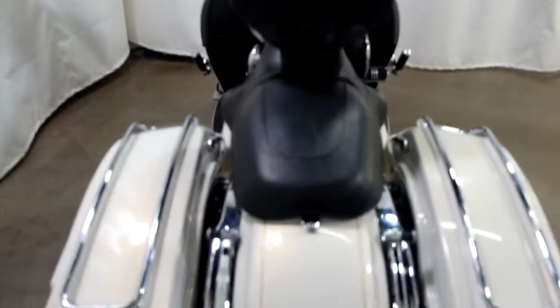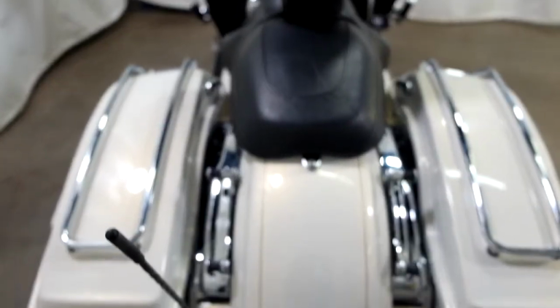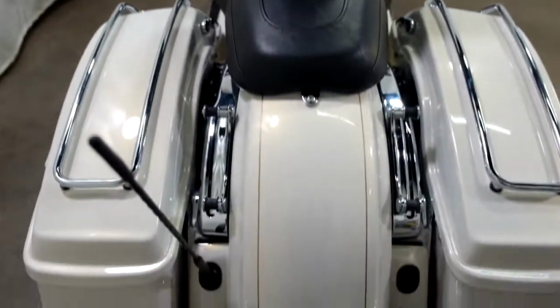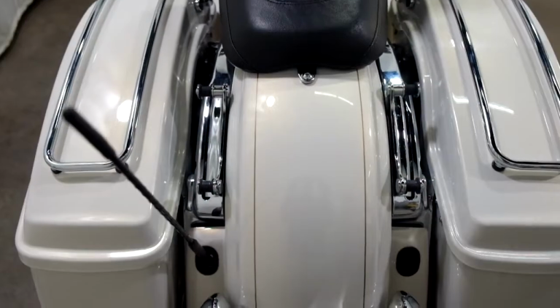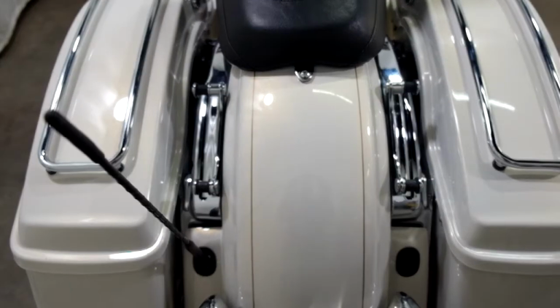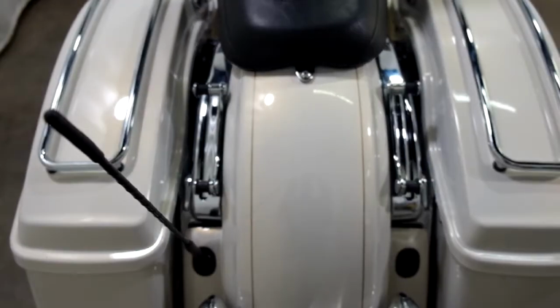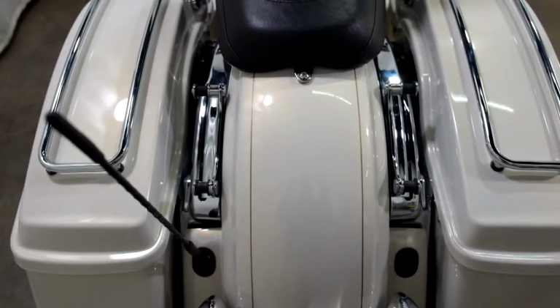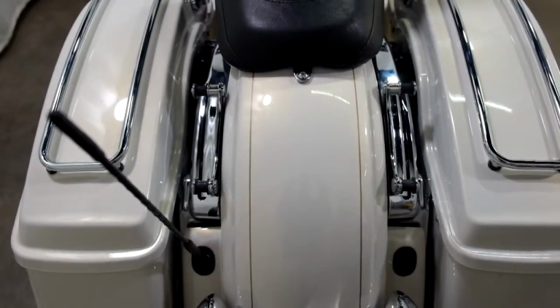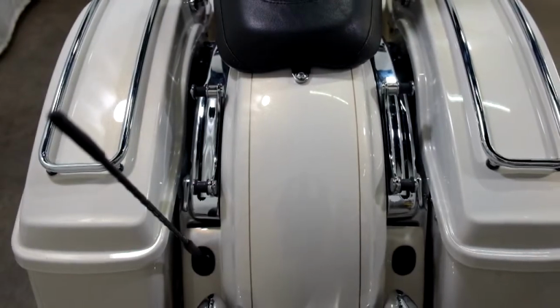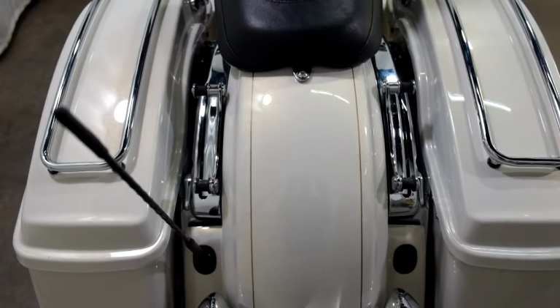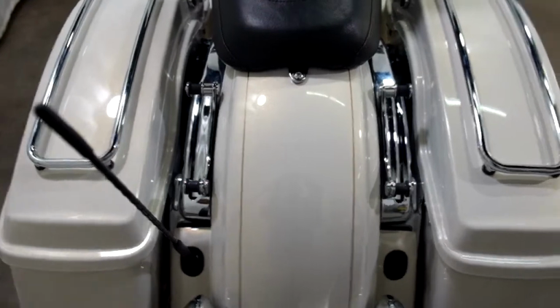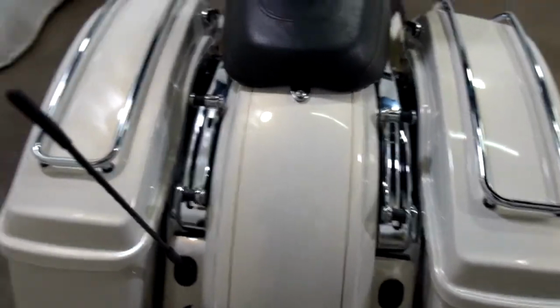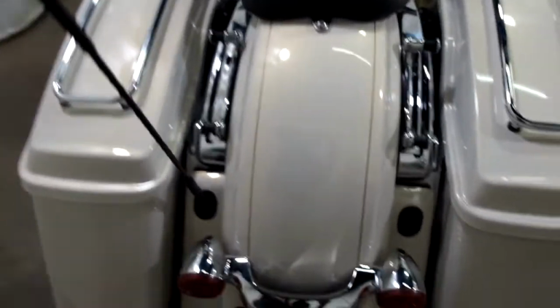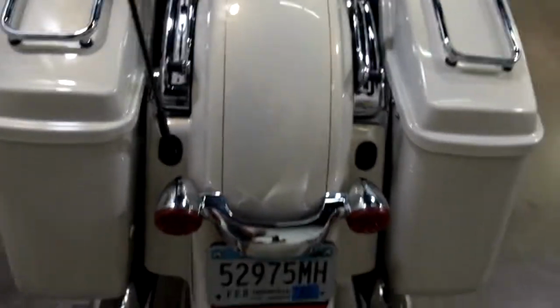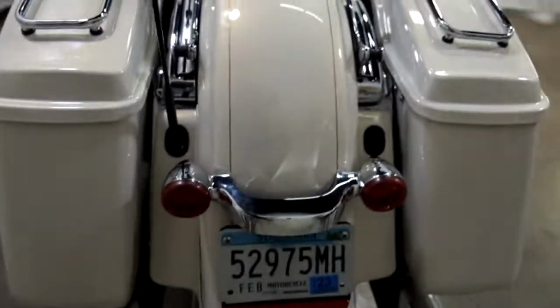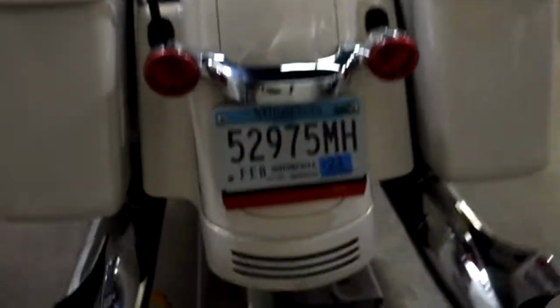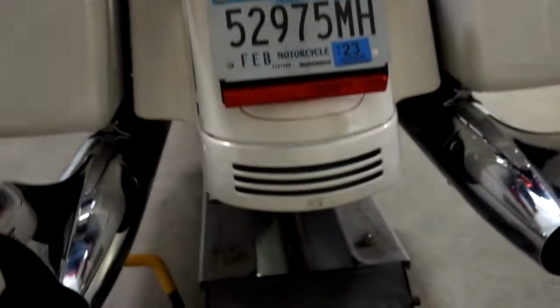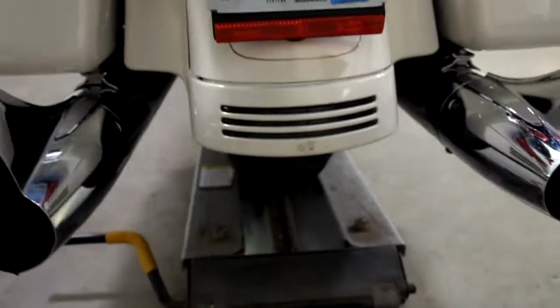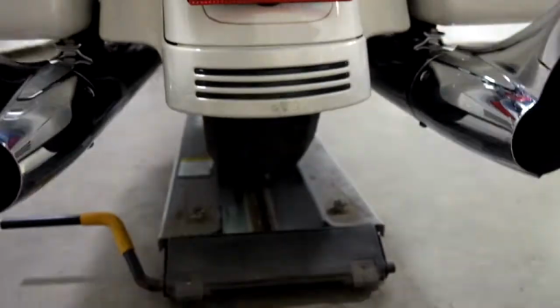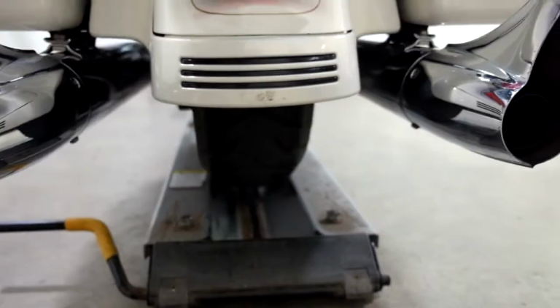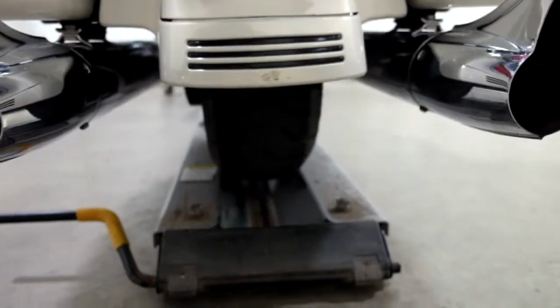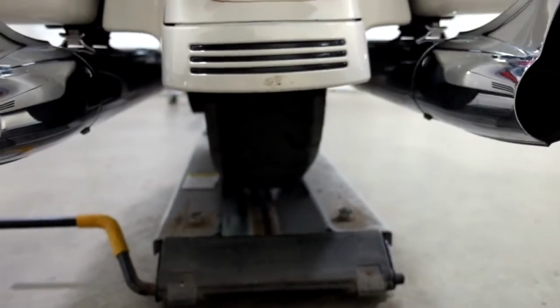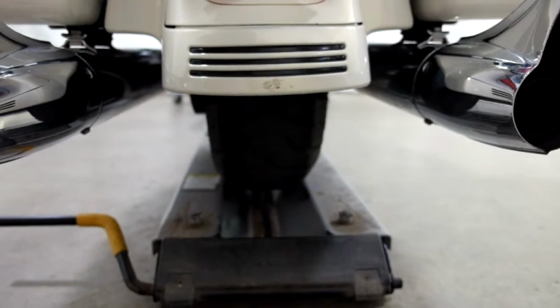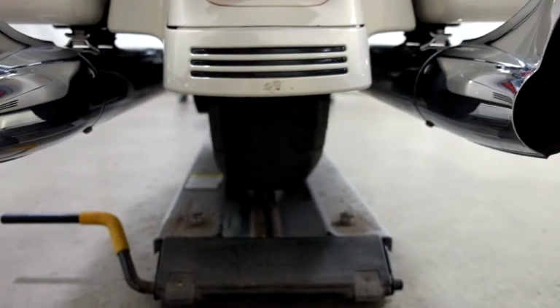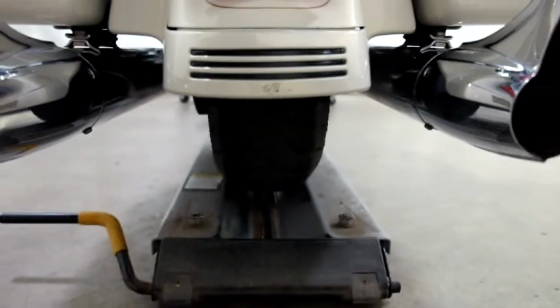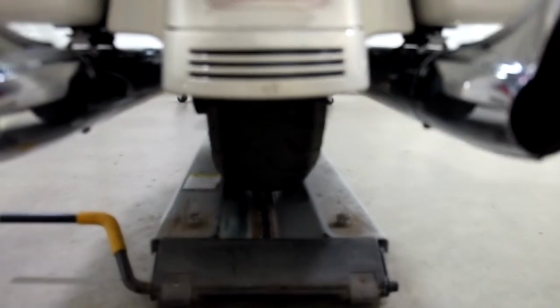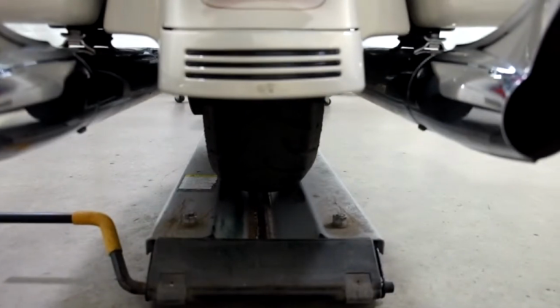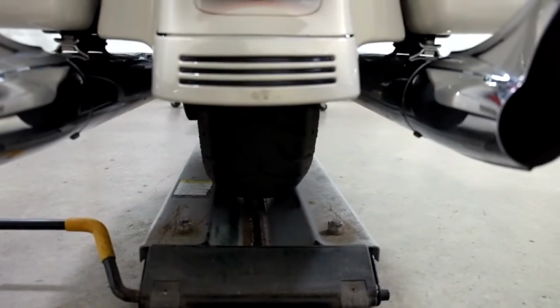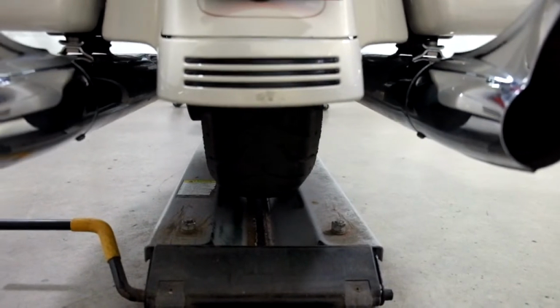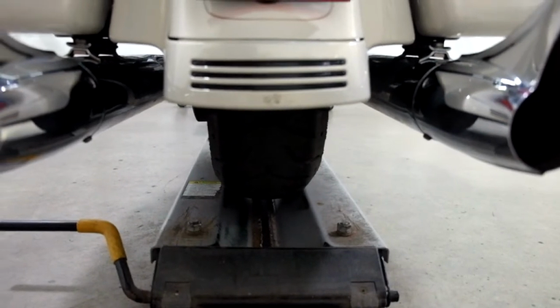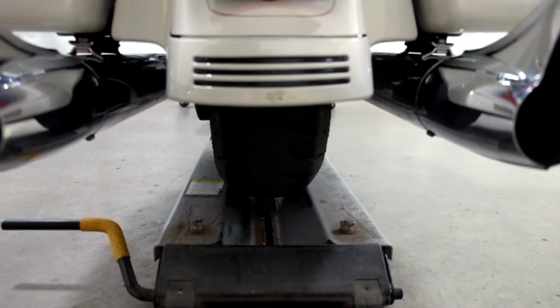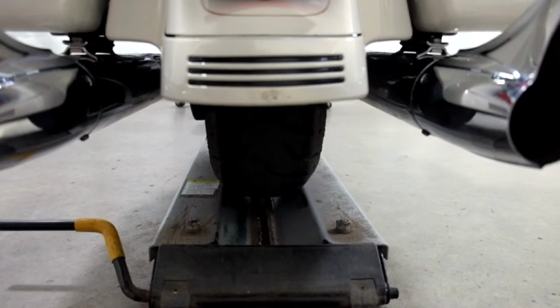It also has the rear mounting hardware on it as well. And you can see by that rear tire, it's got quite a flat patch in the middle — it needs to be replaced as well.